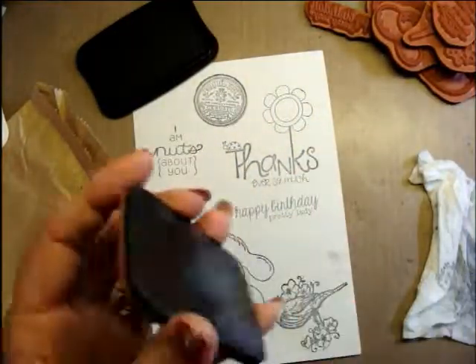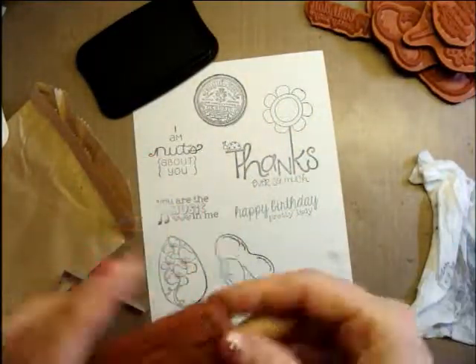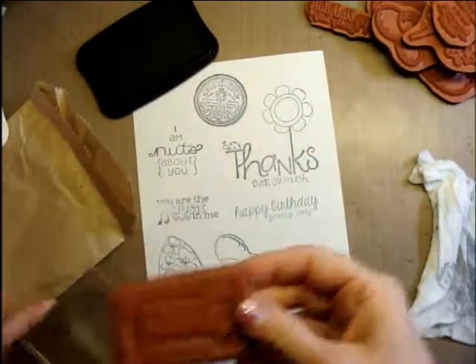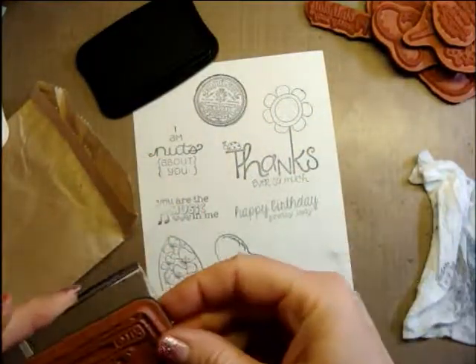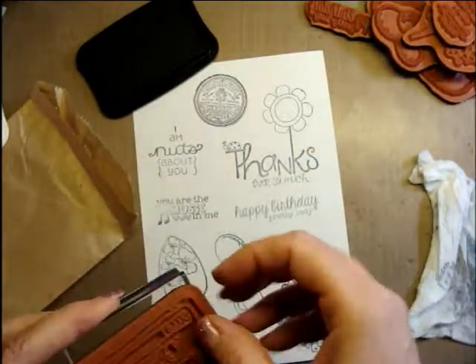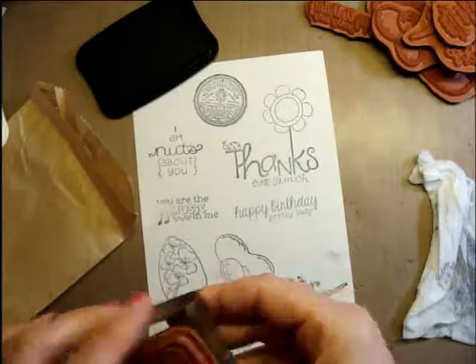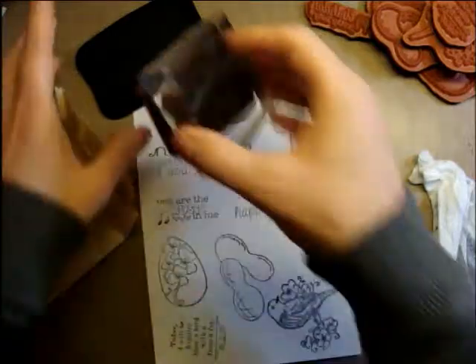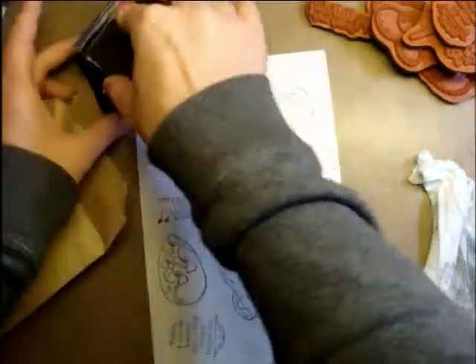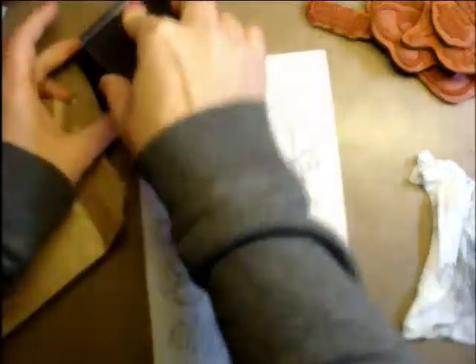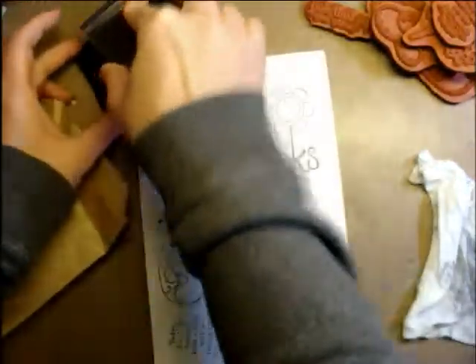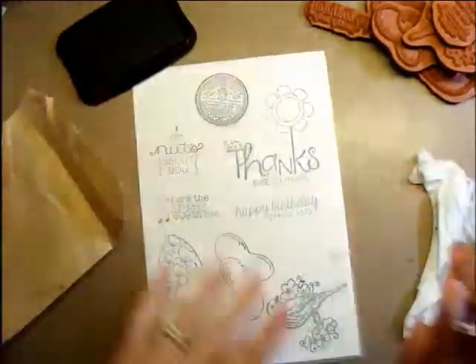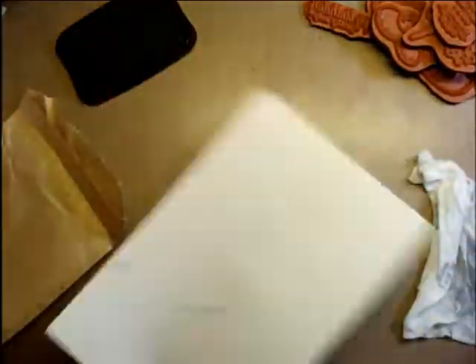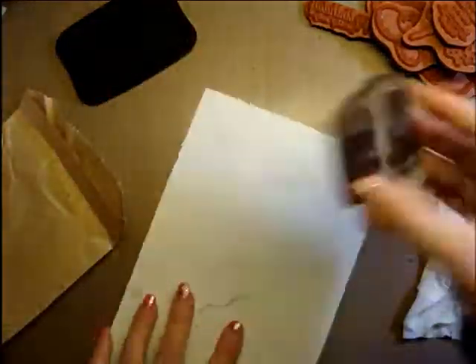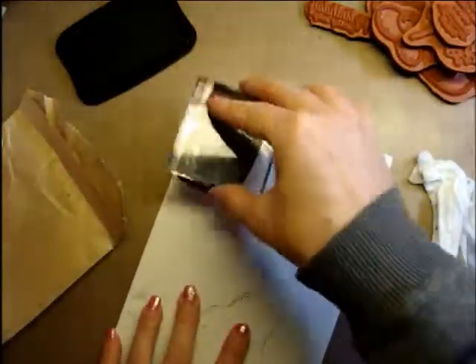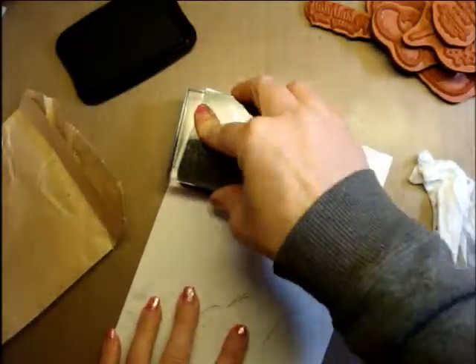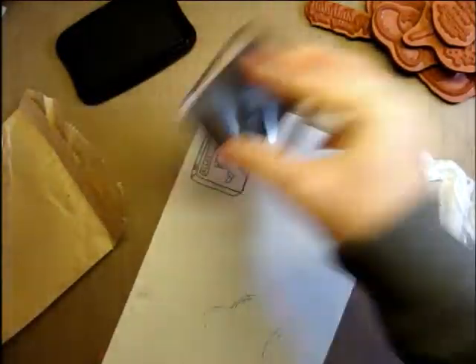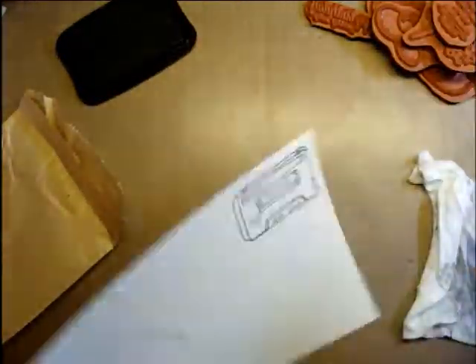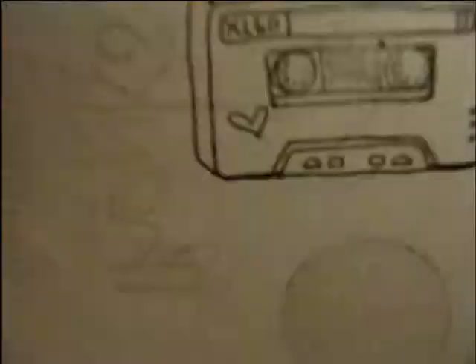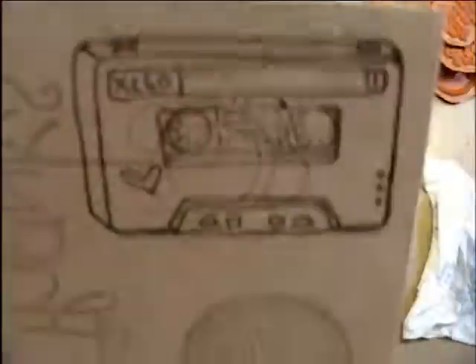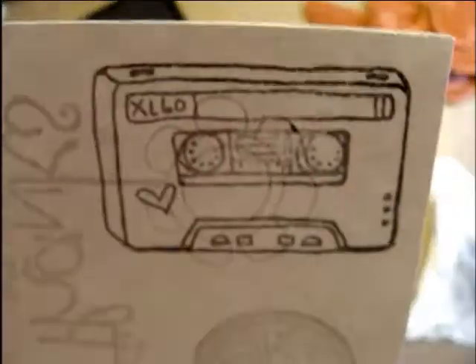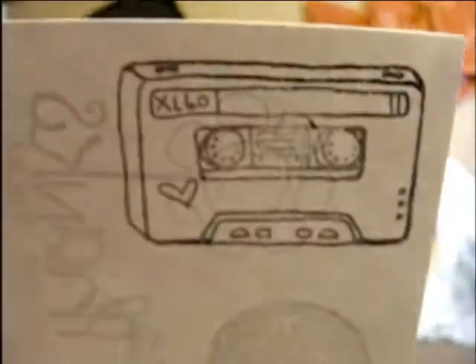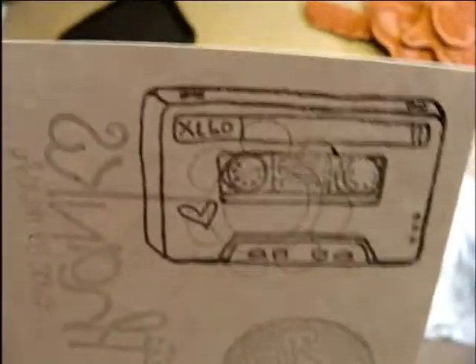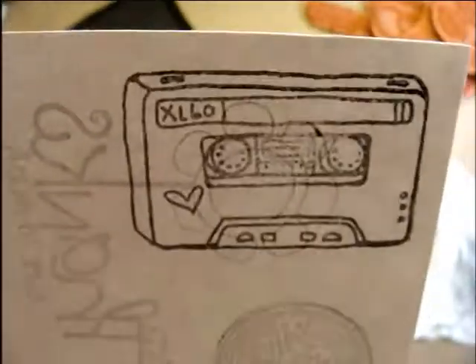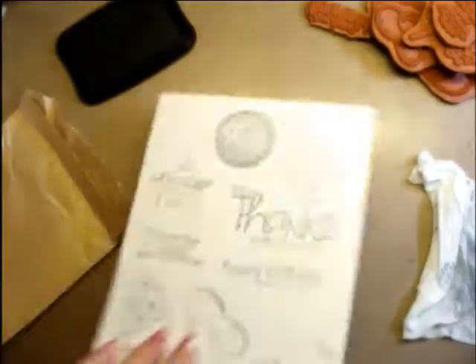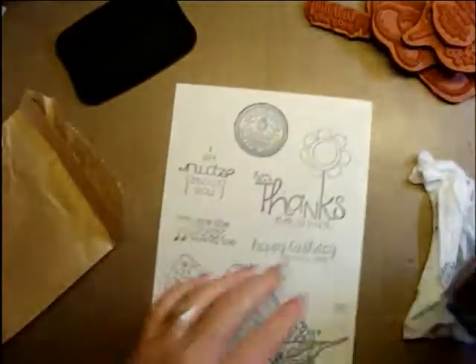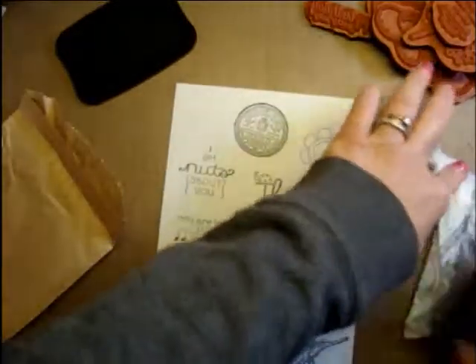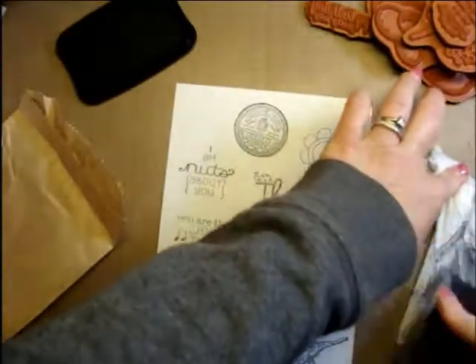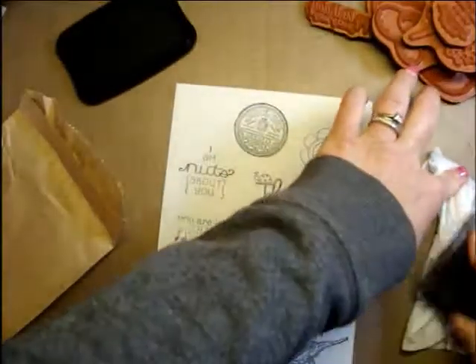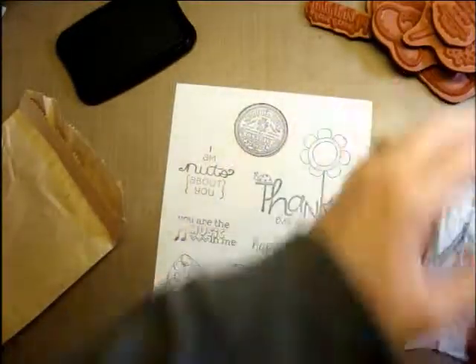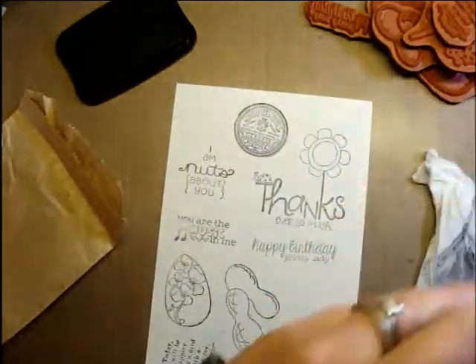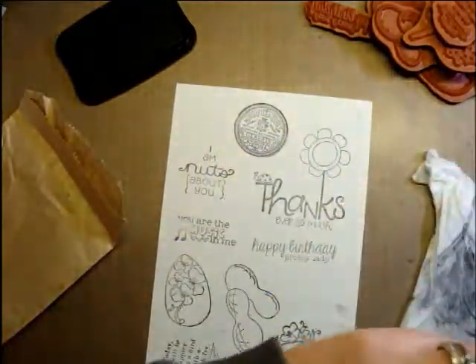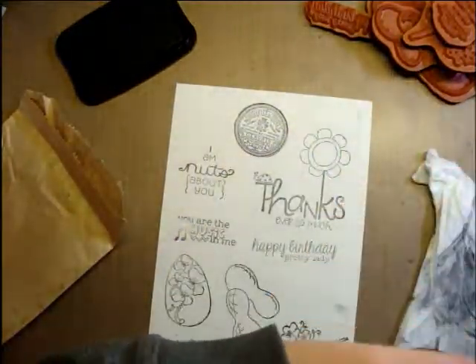So now none of these are going to be a surprise if I ever have to send one to somebody, because y'all have seen them already. Oh well. I'm going to have to flip it over for this last one — it is a cassette tape. I grew up in cassette tape land, so that's all good with me. That'll make some really fun retro cards, won't it?